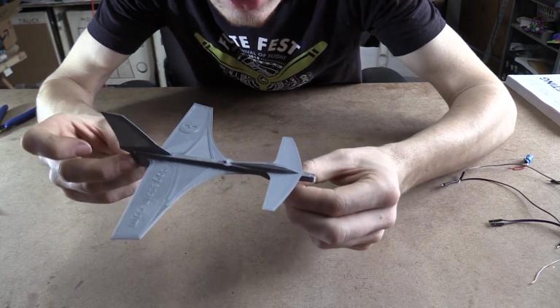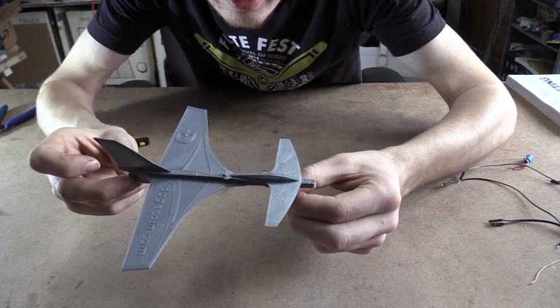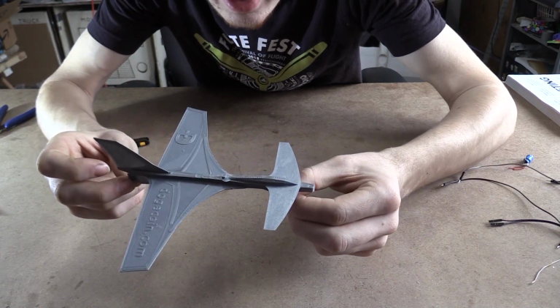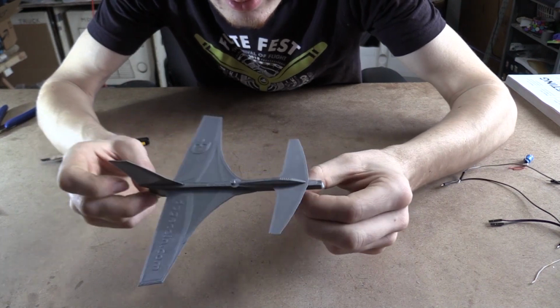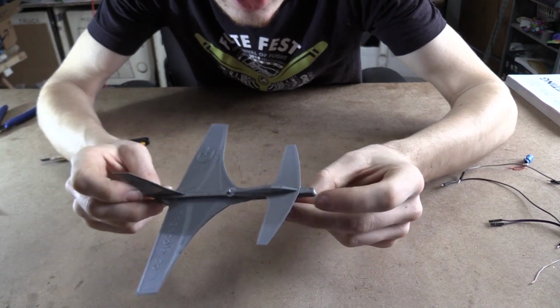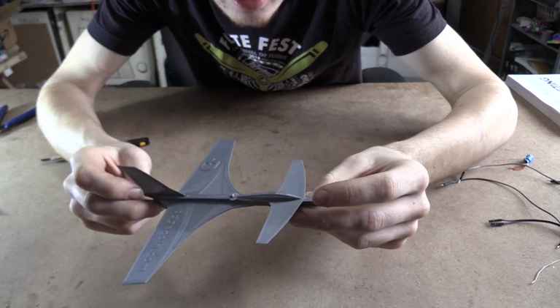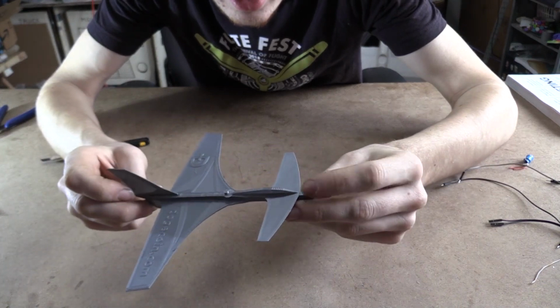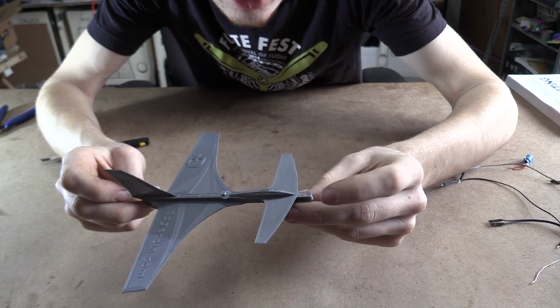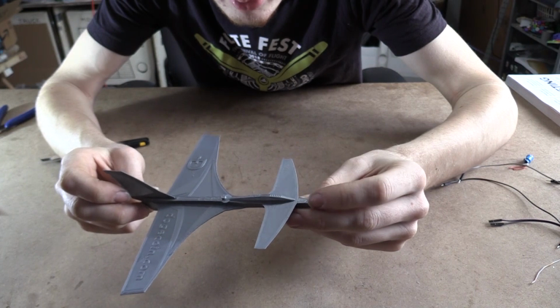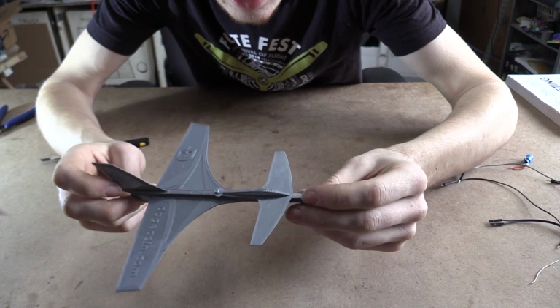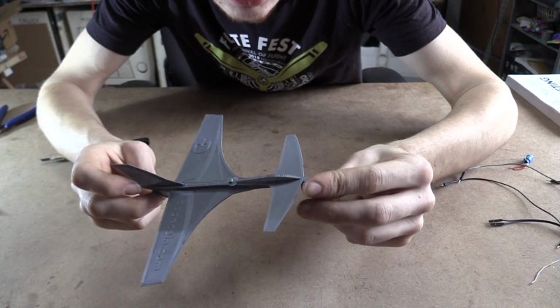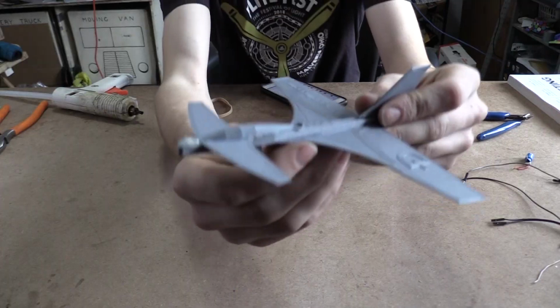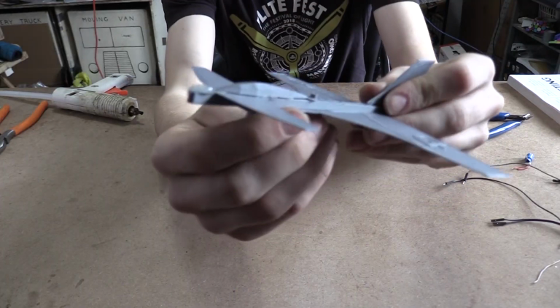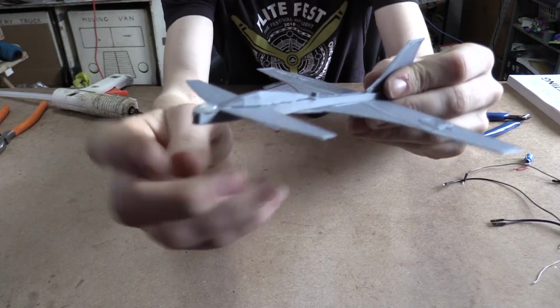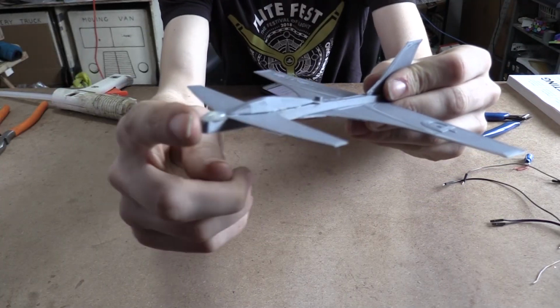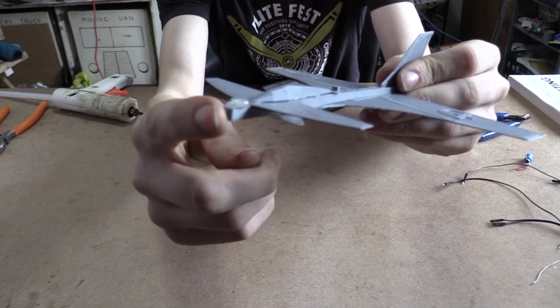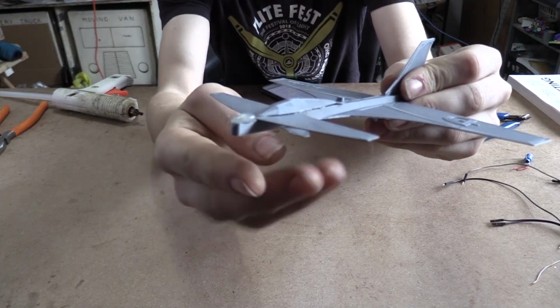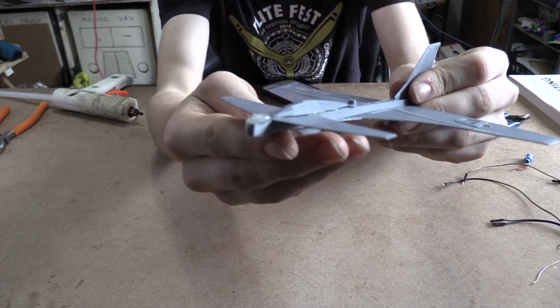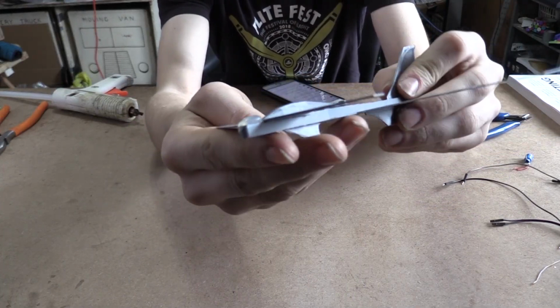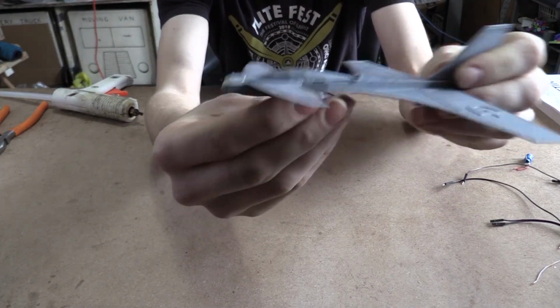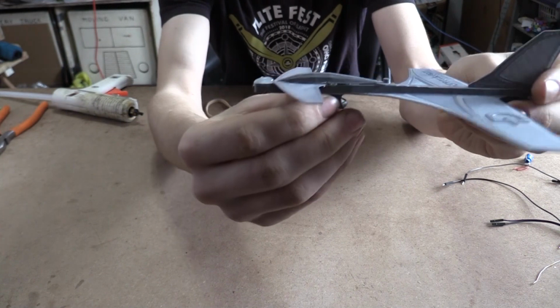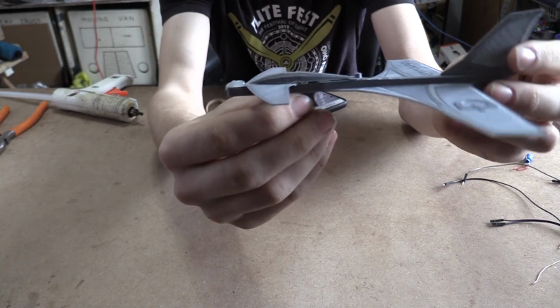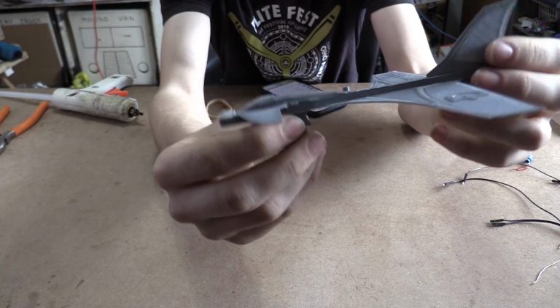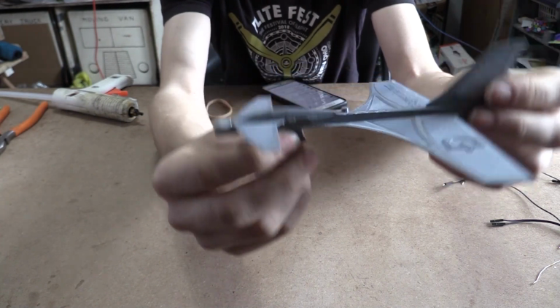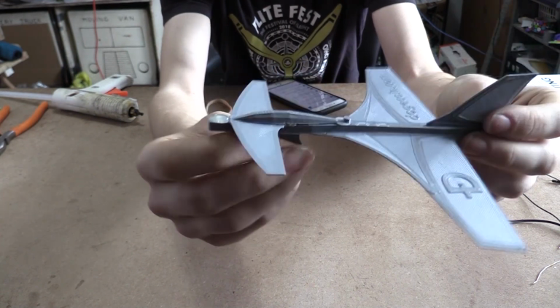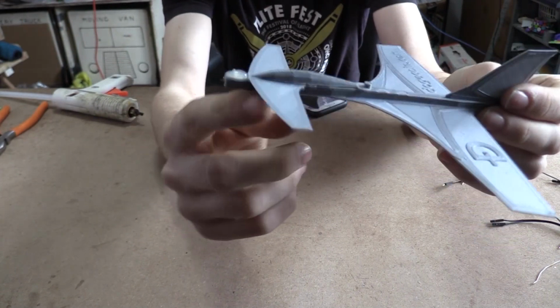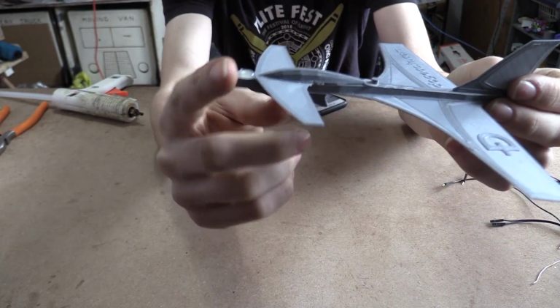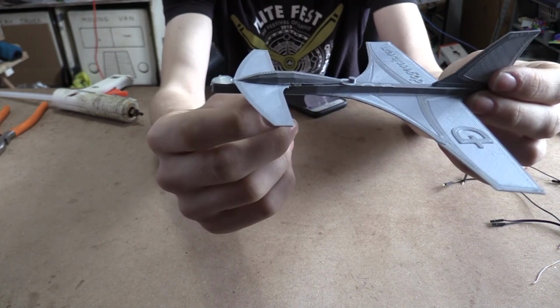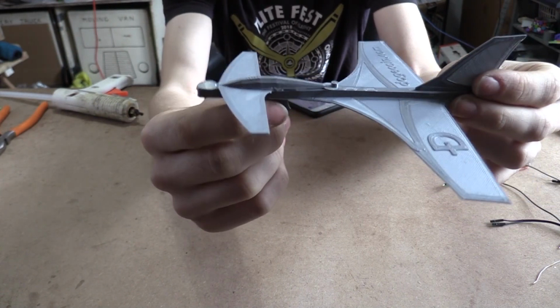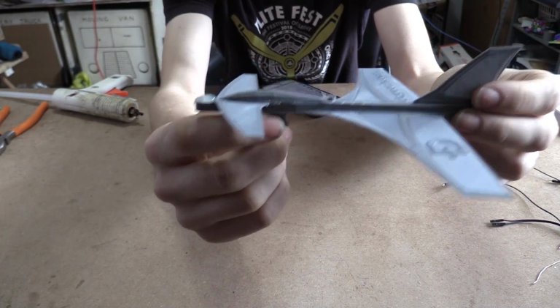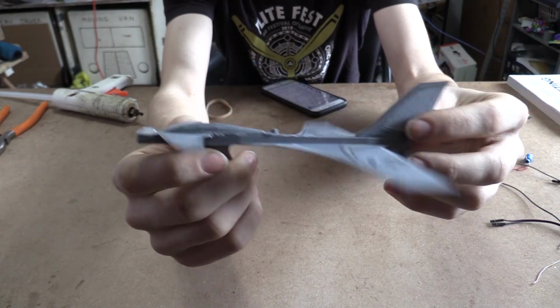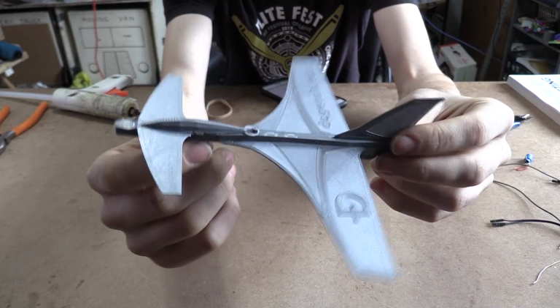Let's go give it some flight. We'll see if I need to add some nose weight or how much. So I added some hot glue there at the nose, so you can get a little bit of change with center of gravity. With a little bit of new weight, hopefully the flight's good. Let's go fly it.